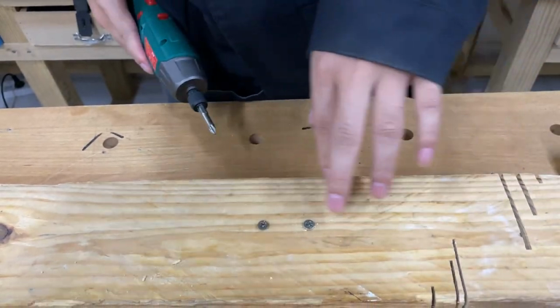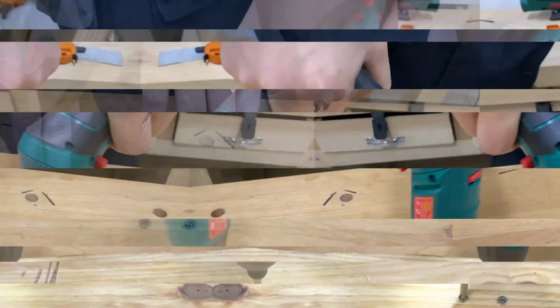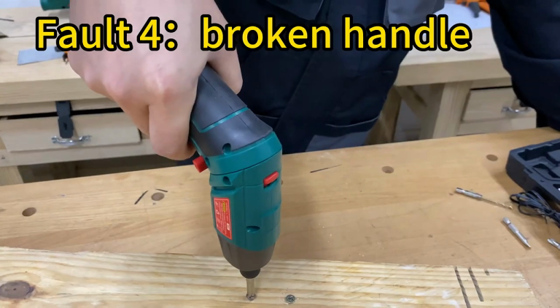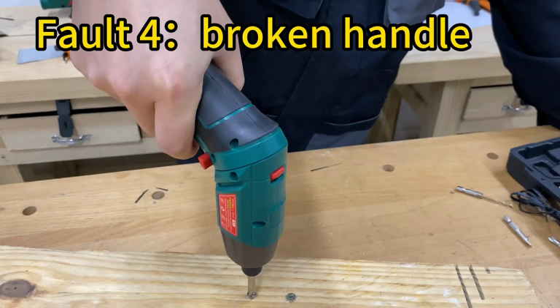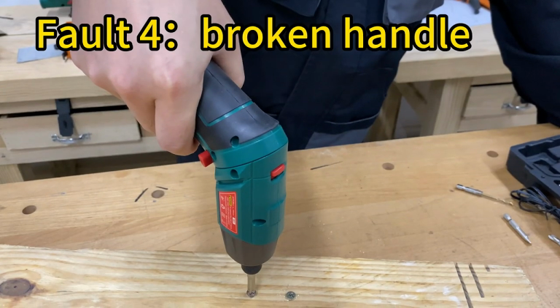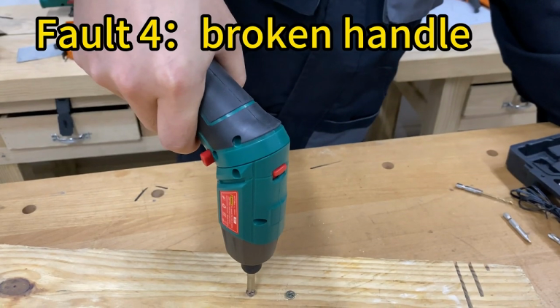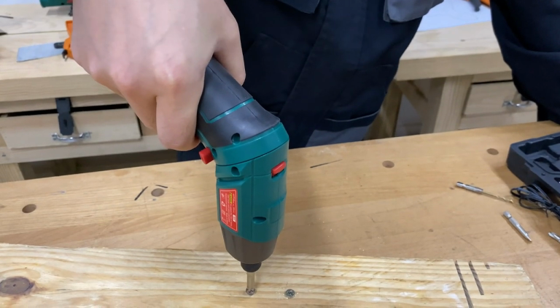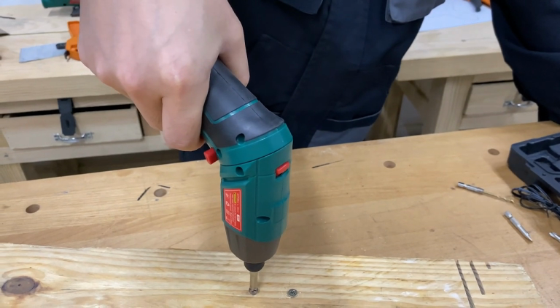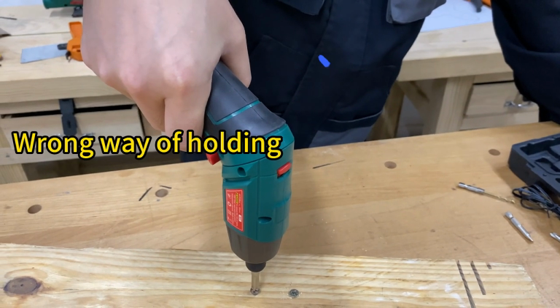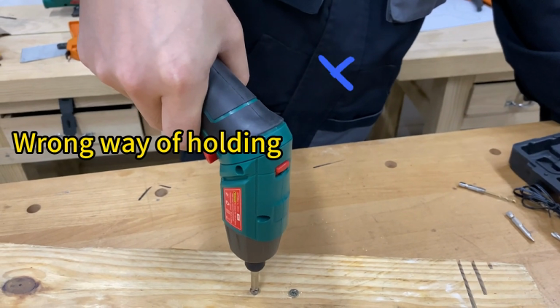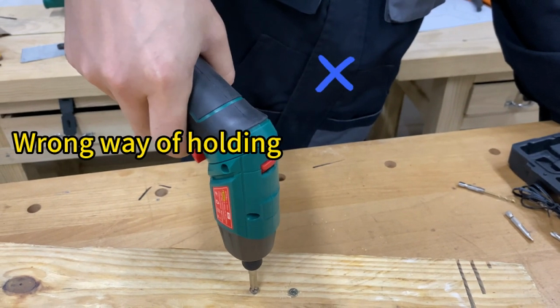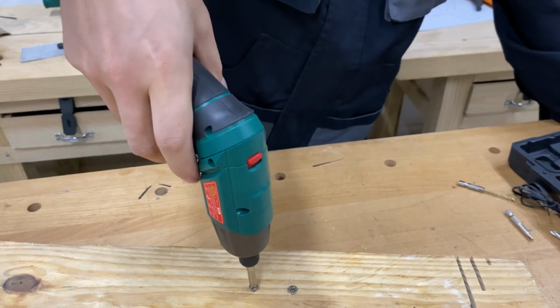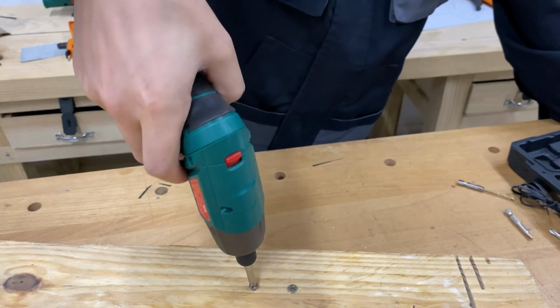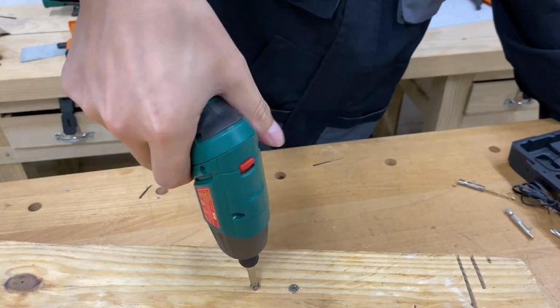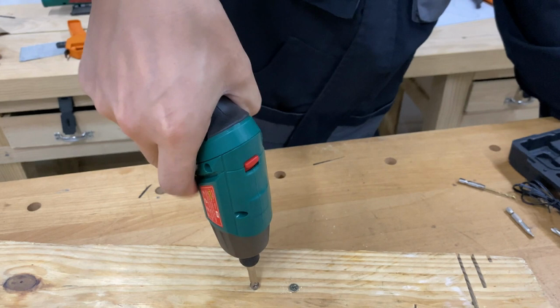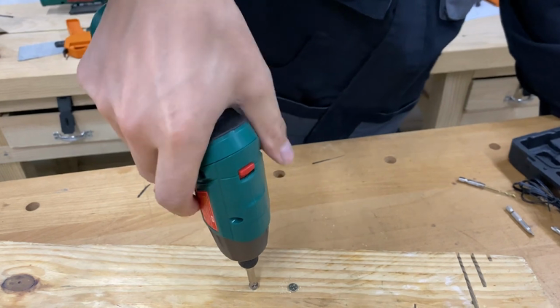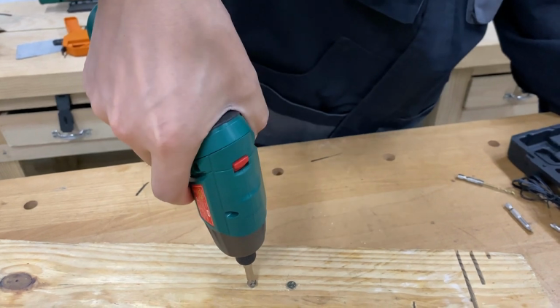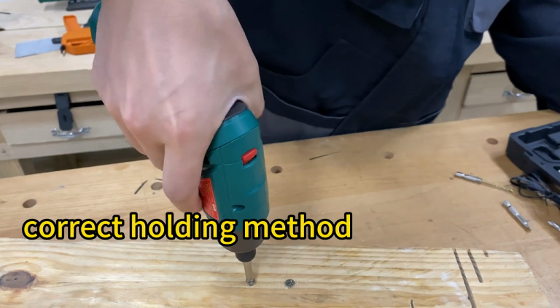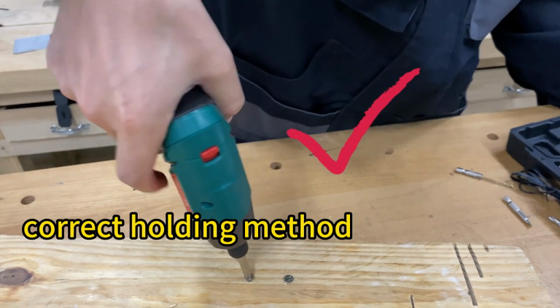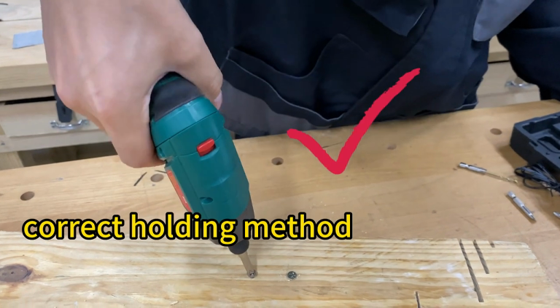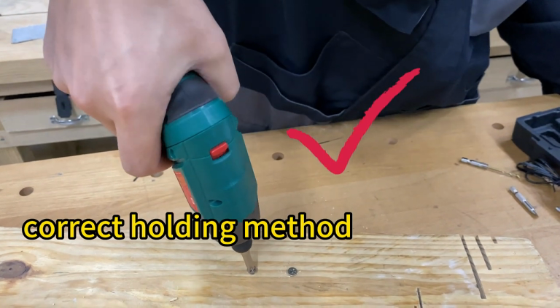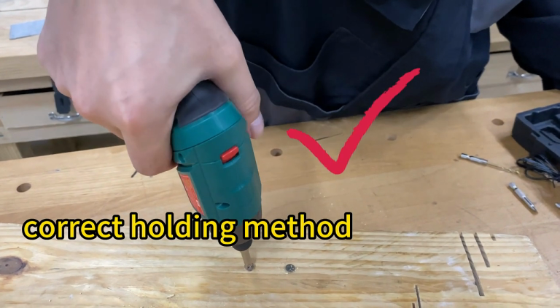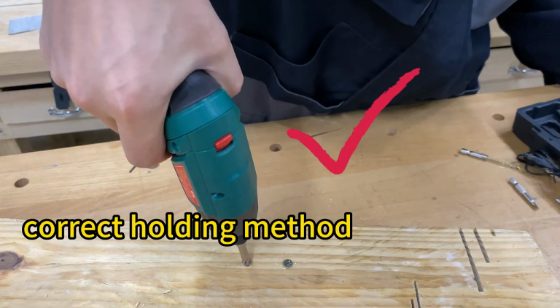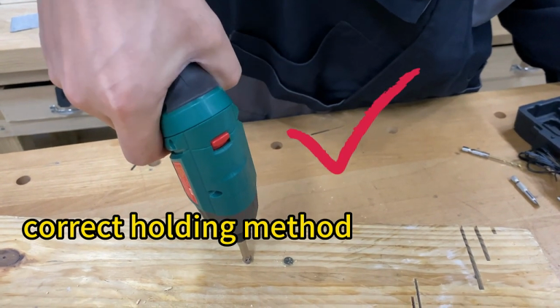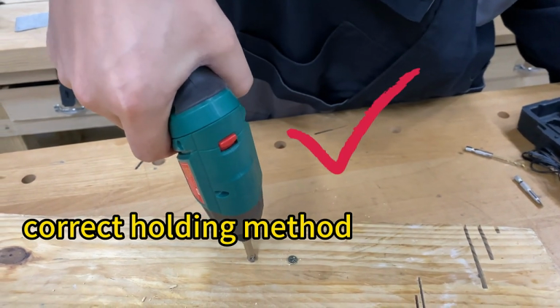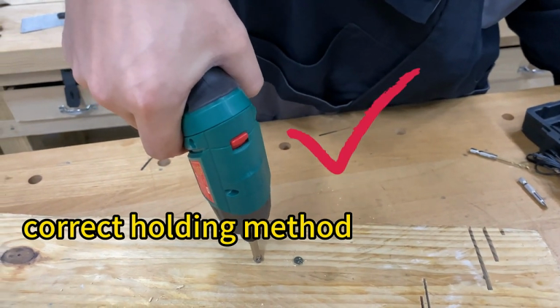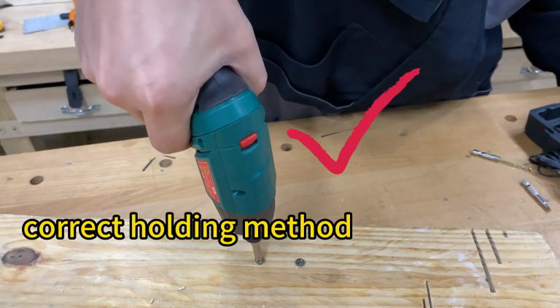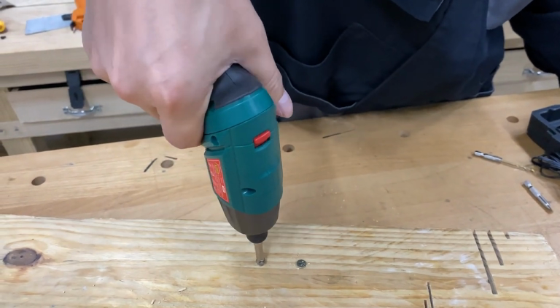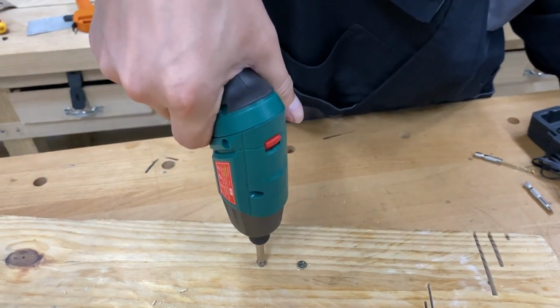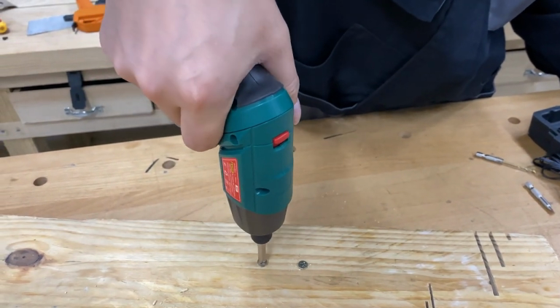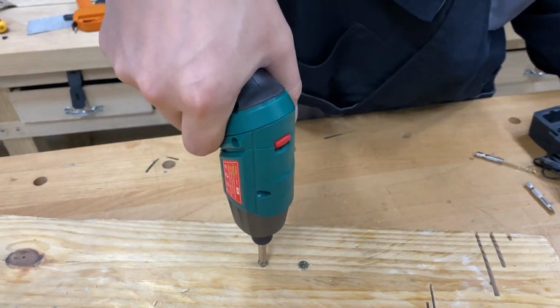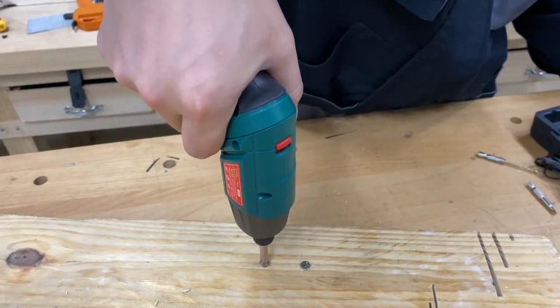Fourth, pay attention: handle the device in the right place, or your screwdriver handle will be broken.